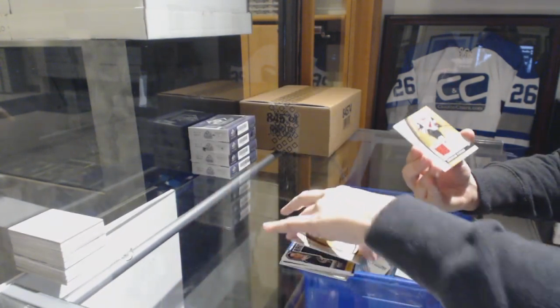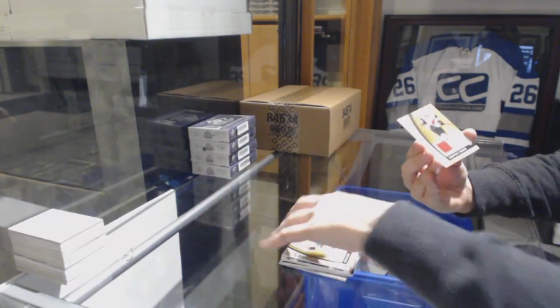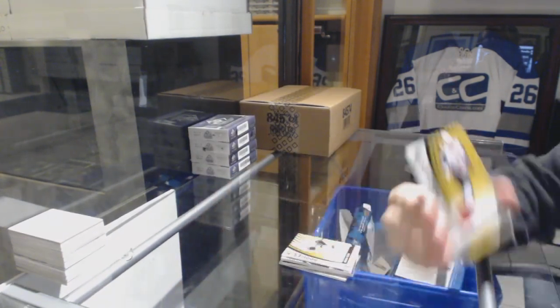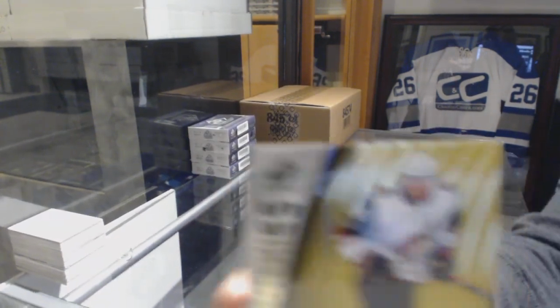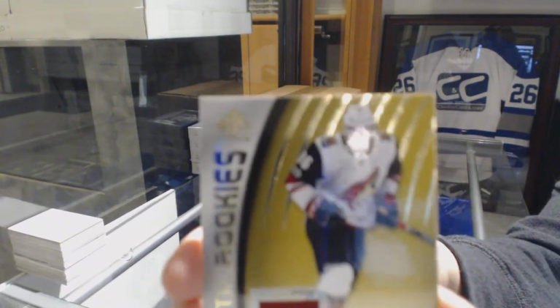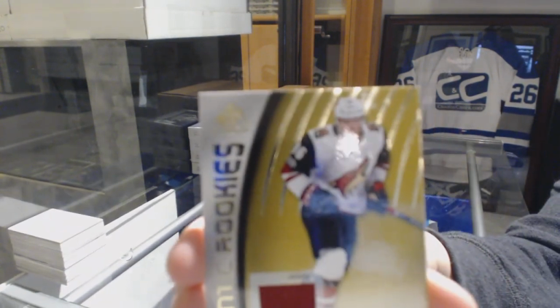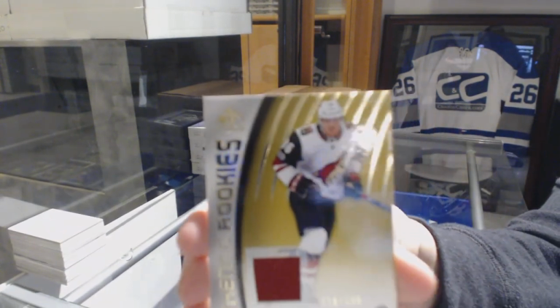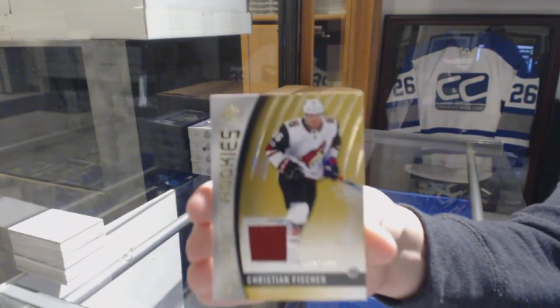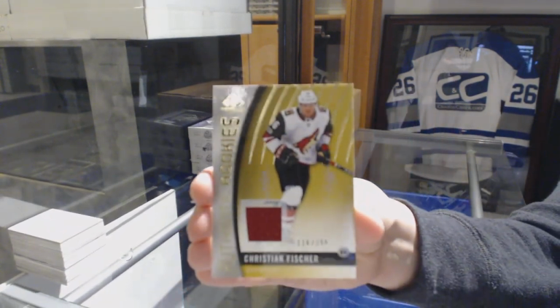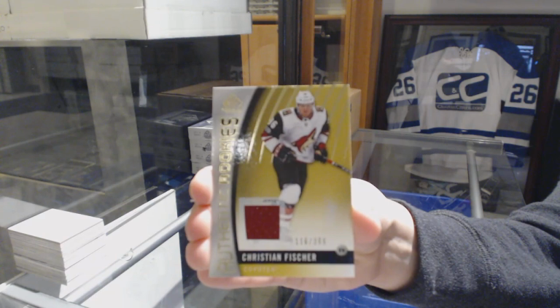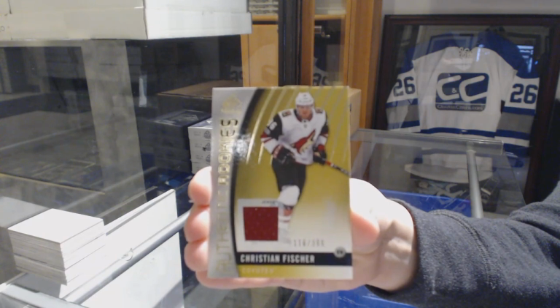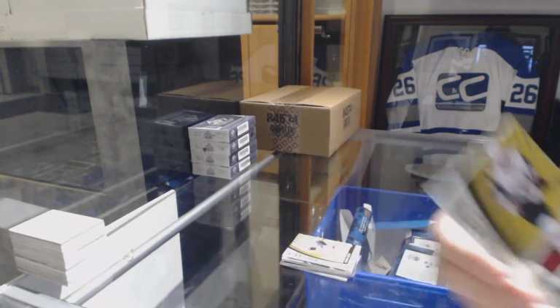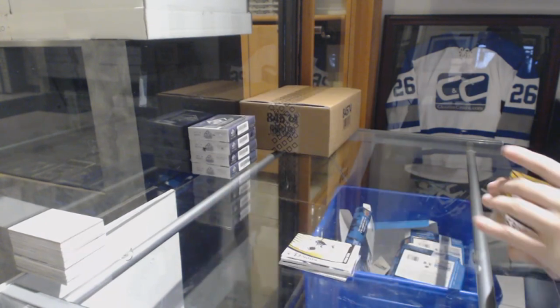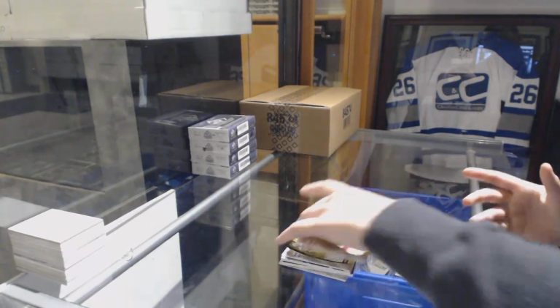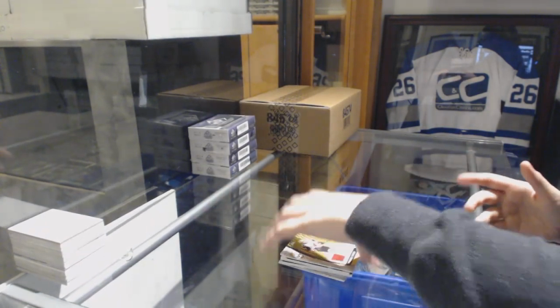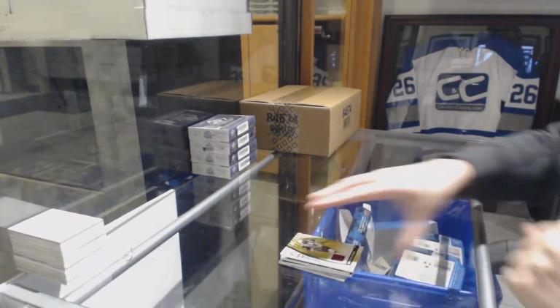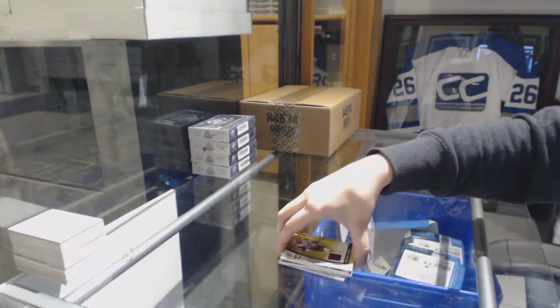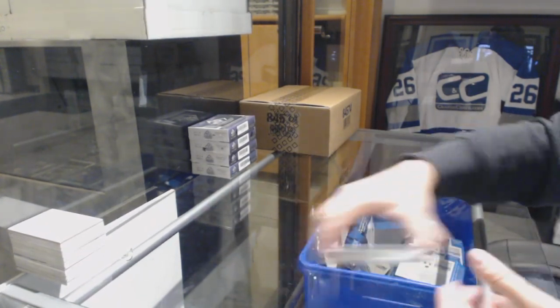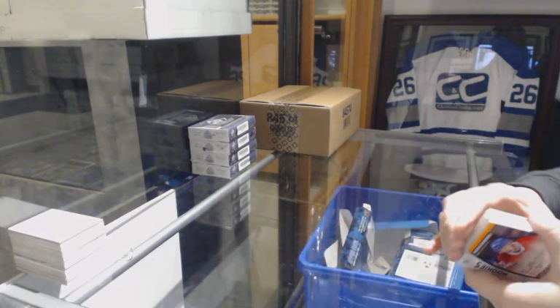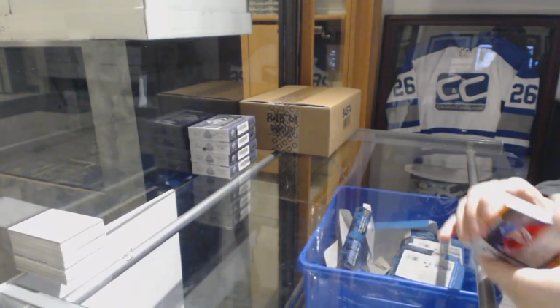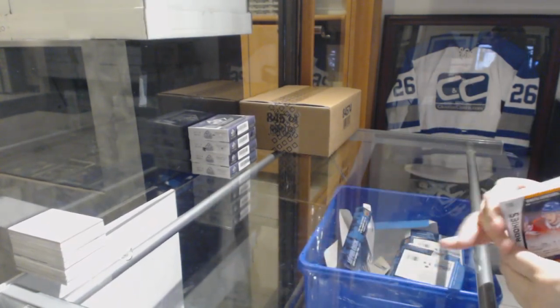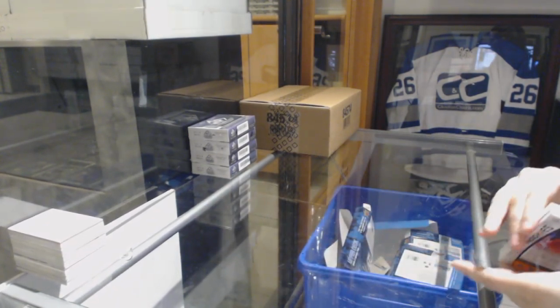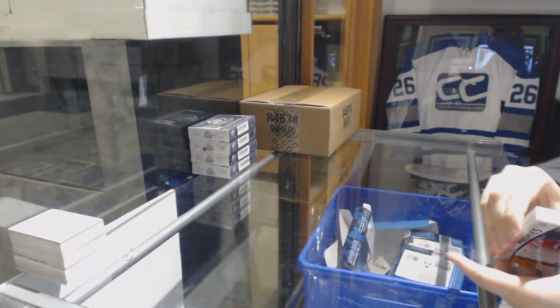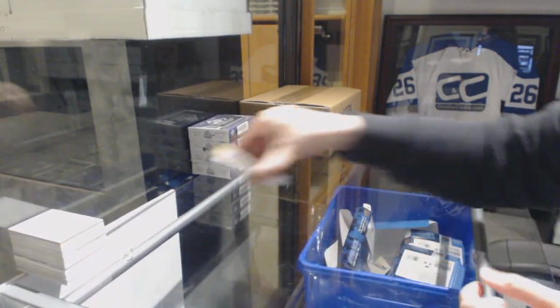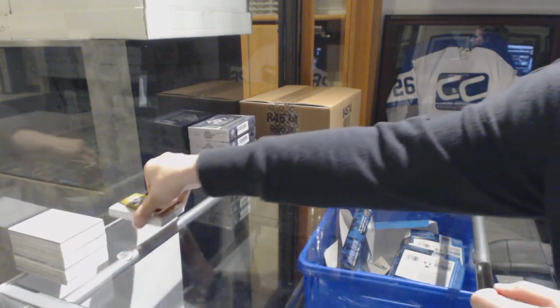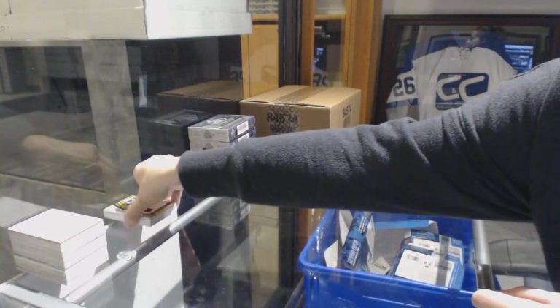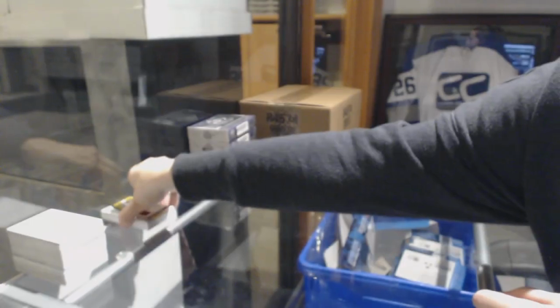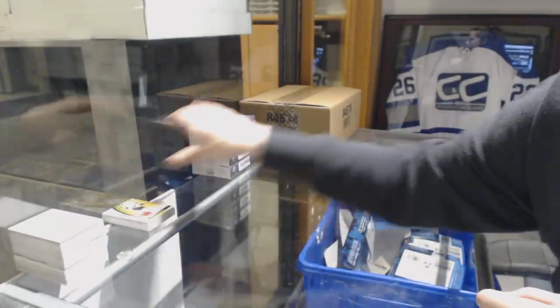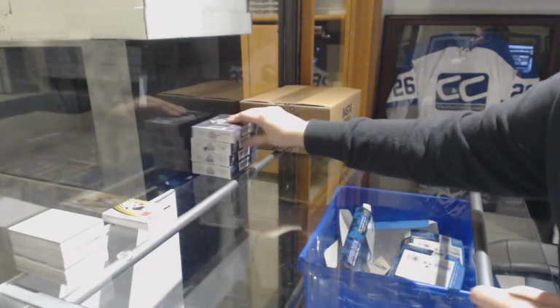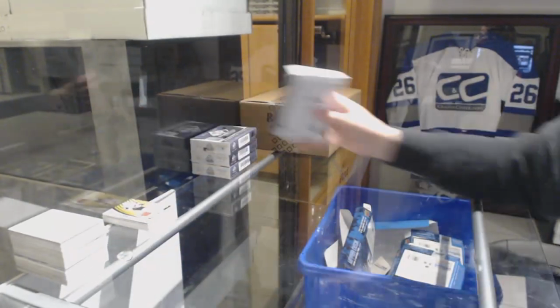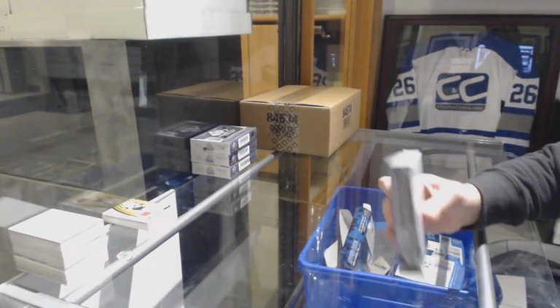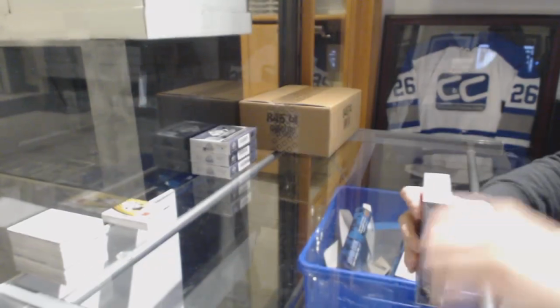And Rookie Jersey number 399 for the Coyotes, Christian Fisher.